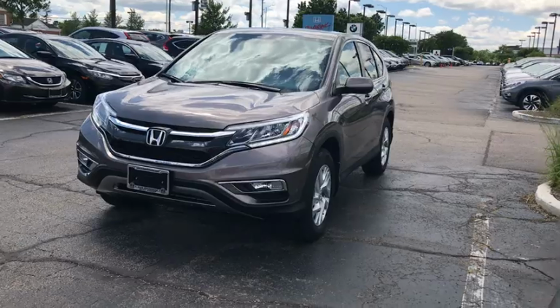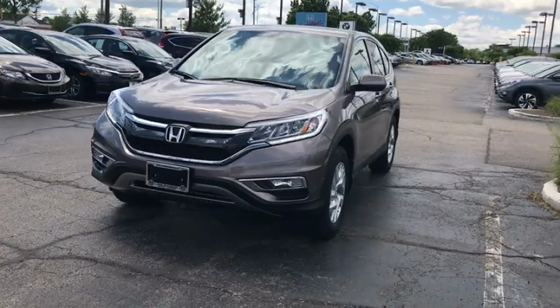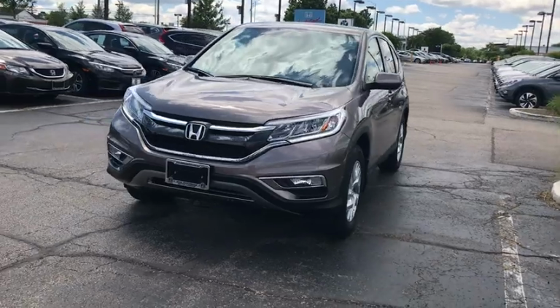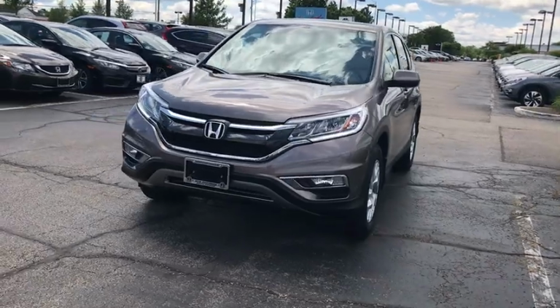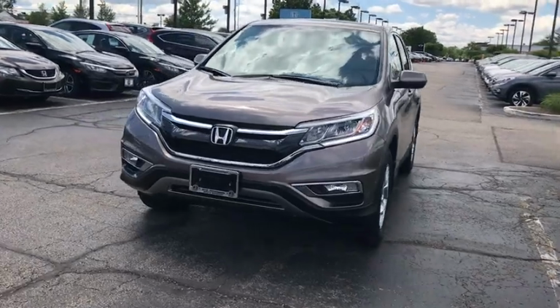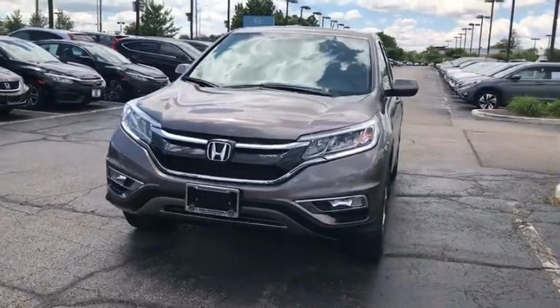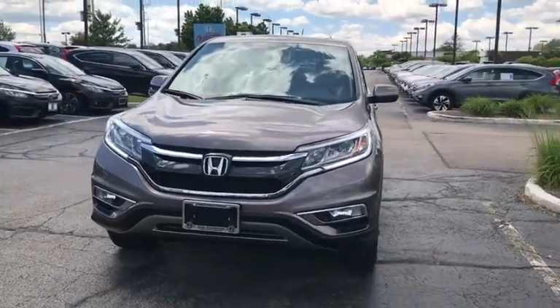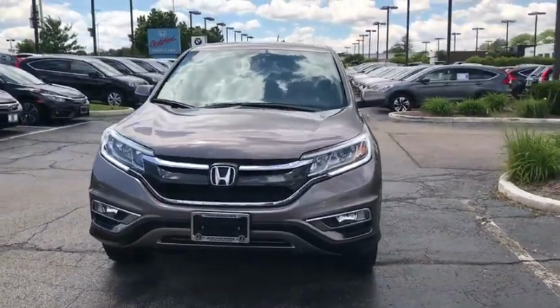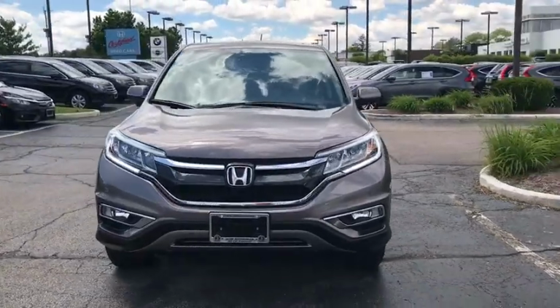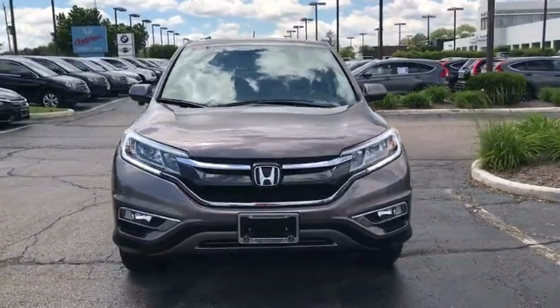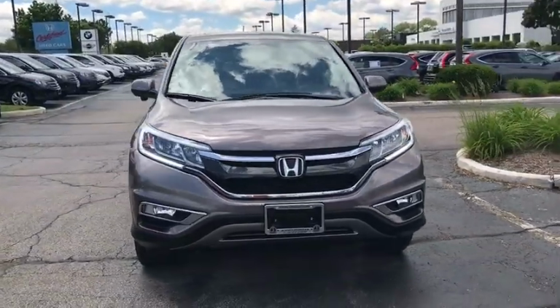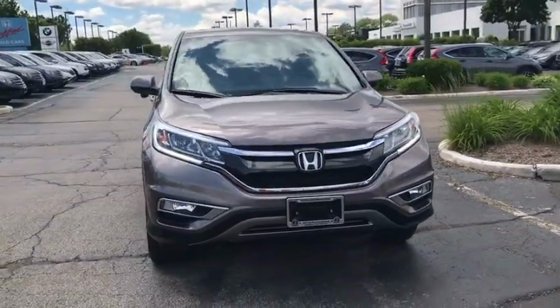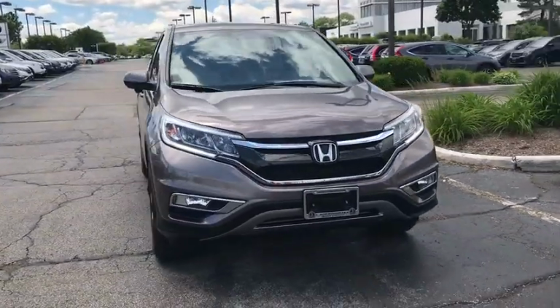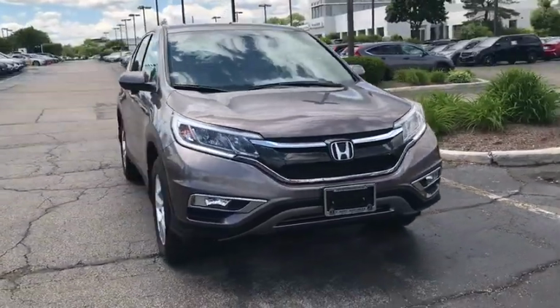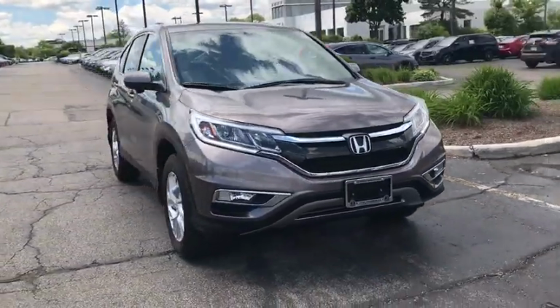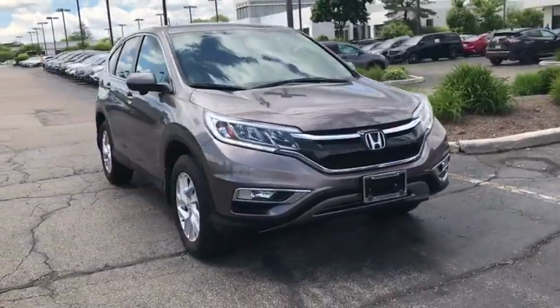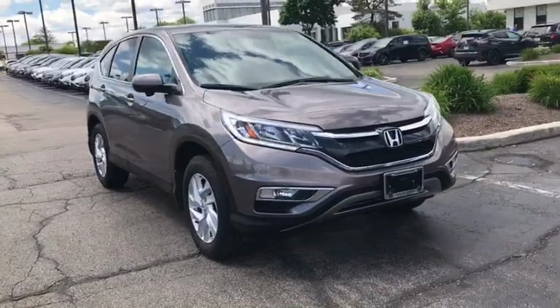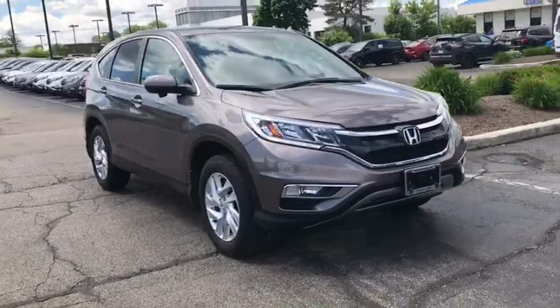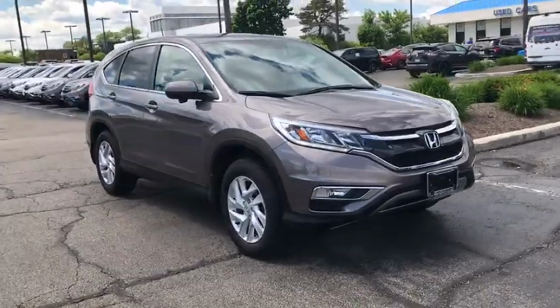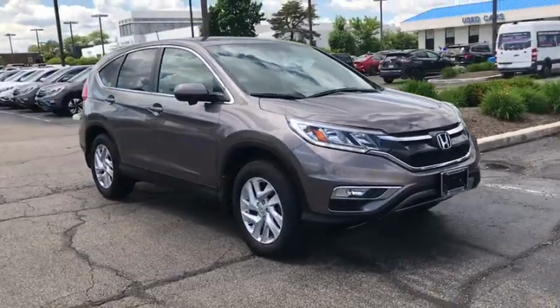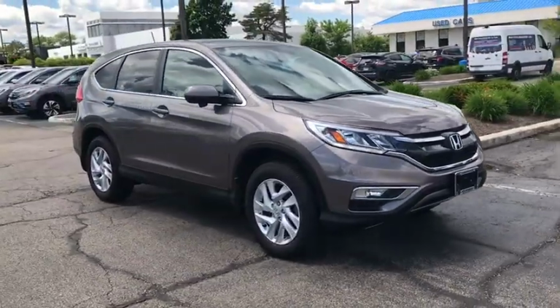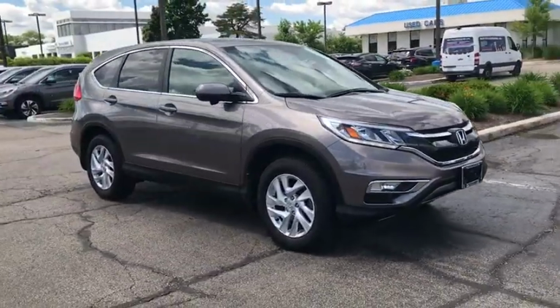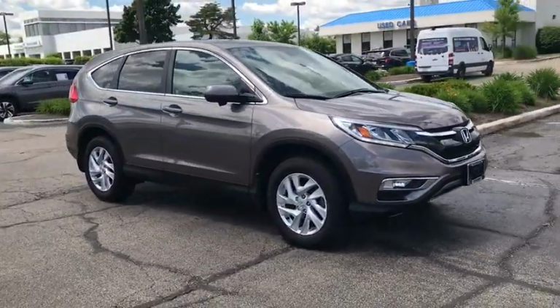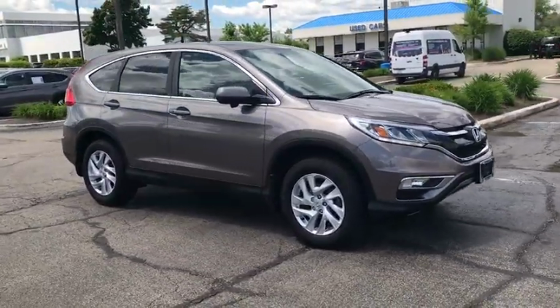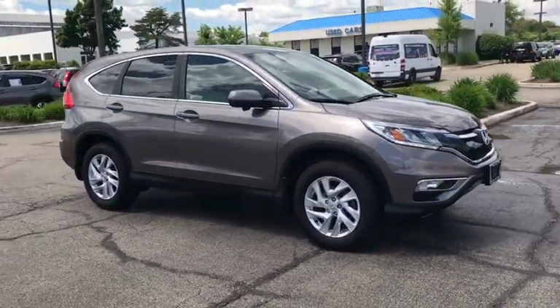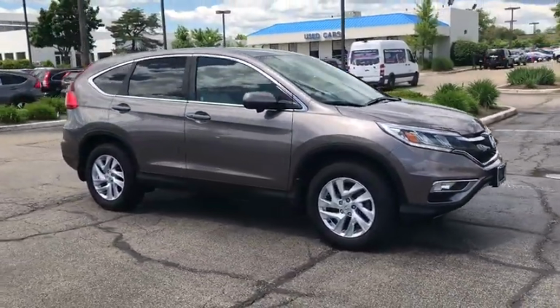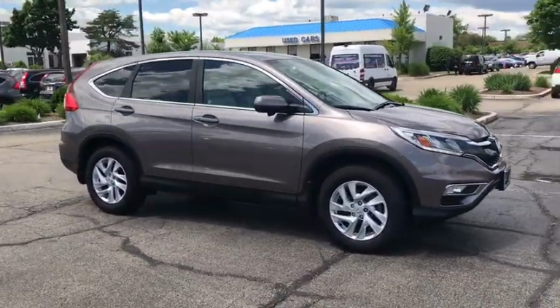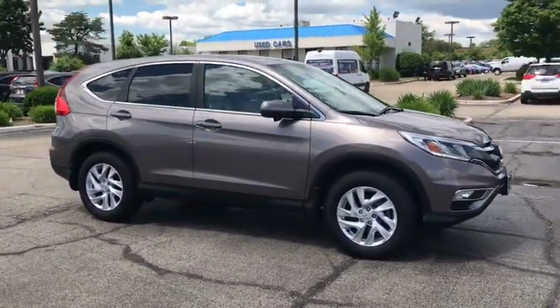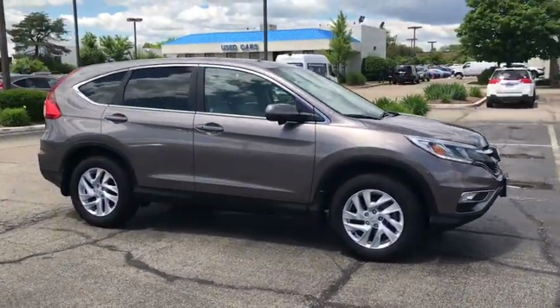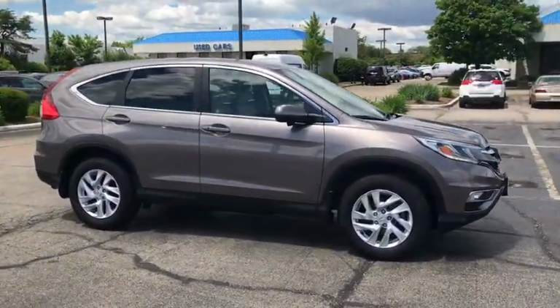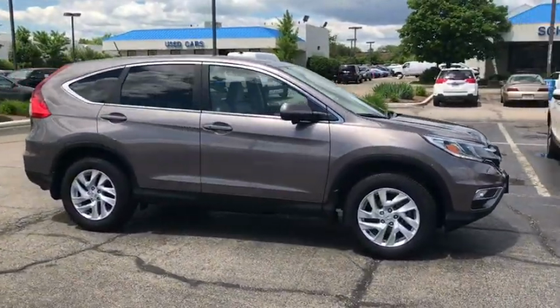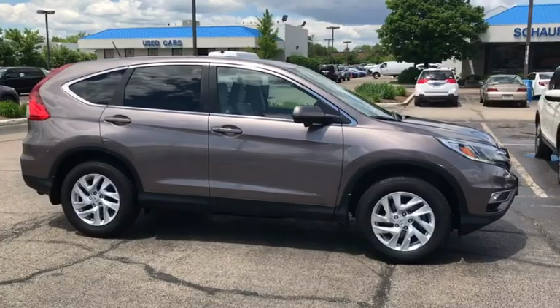A 2016 Honda CR-V — a top recommended vehicle because of its car-like driving manners, good value, cool technology, and comfy interior.